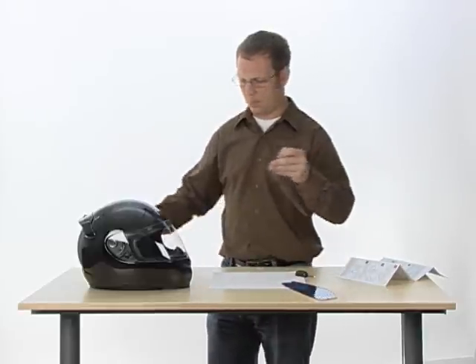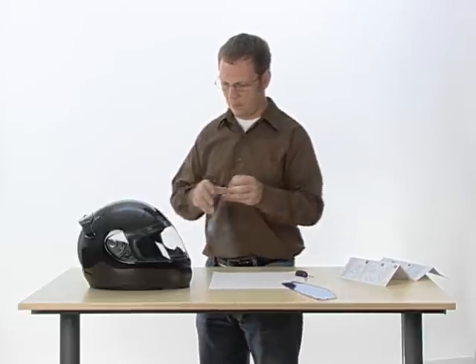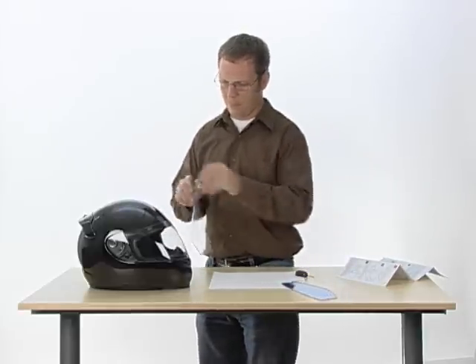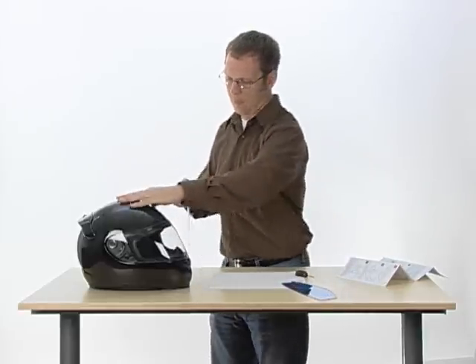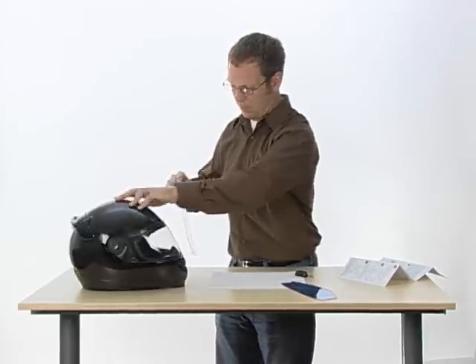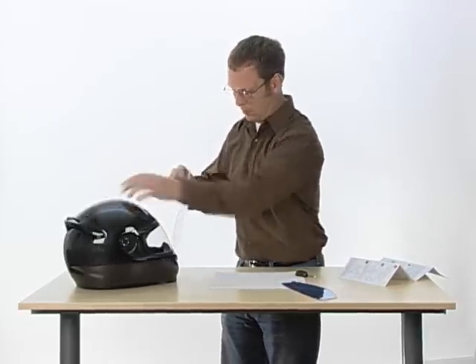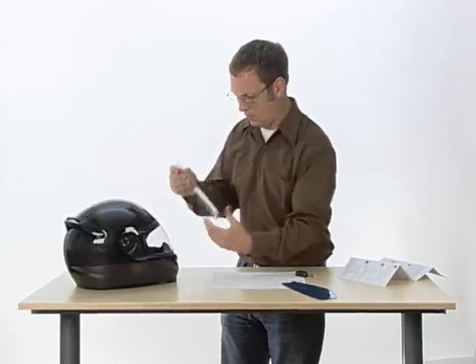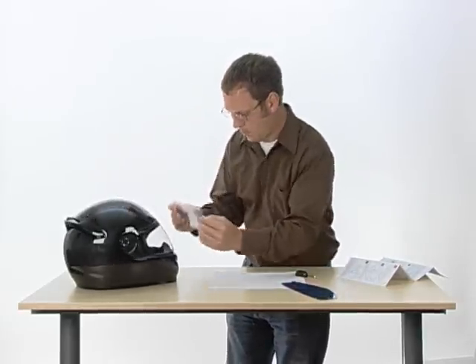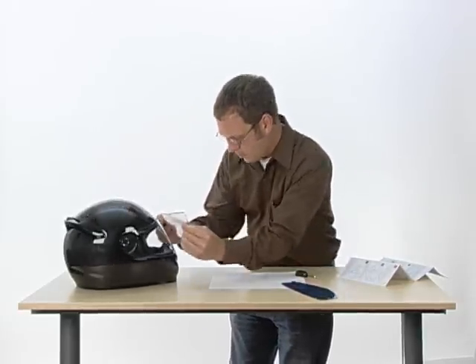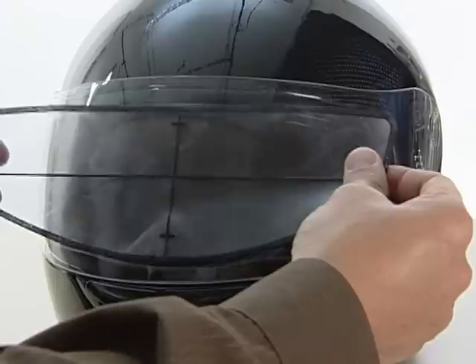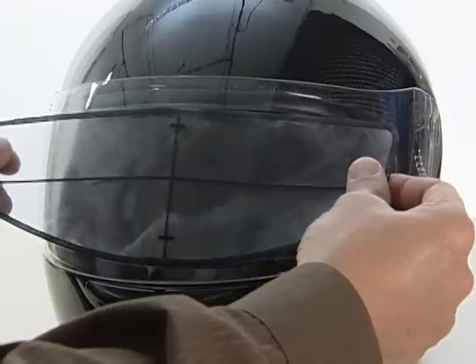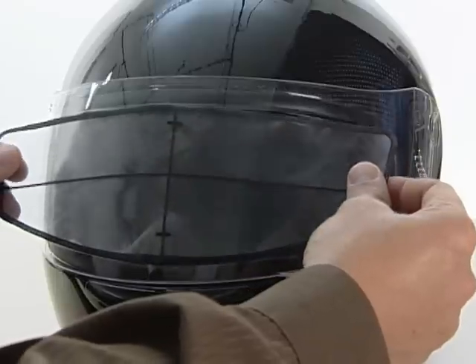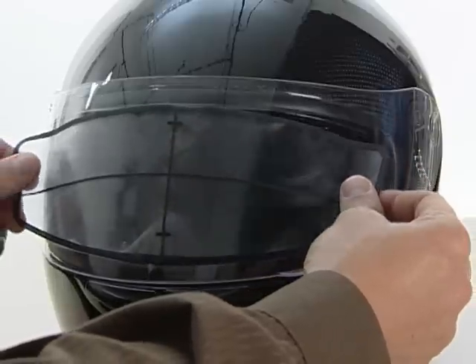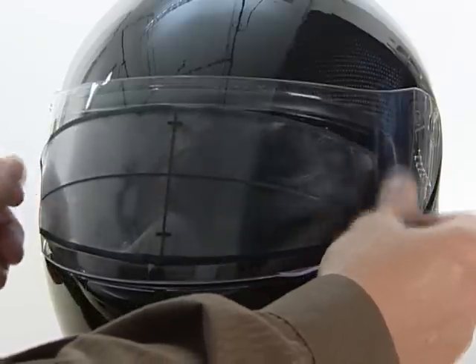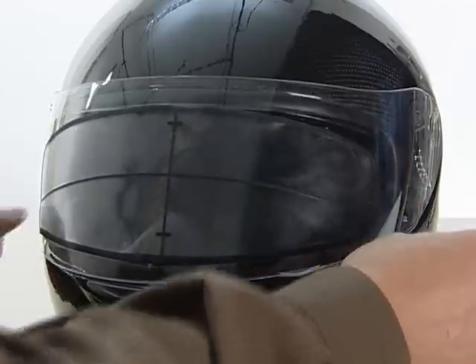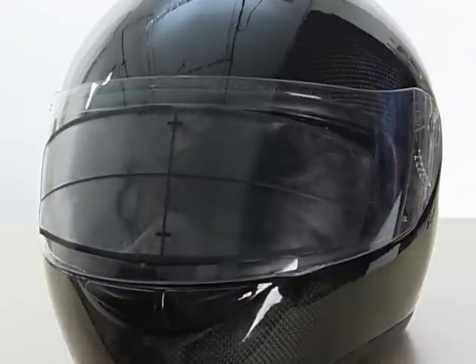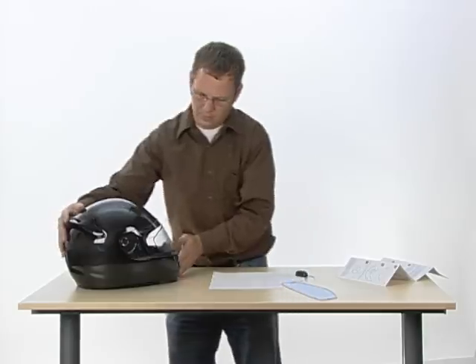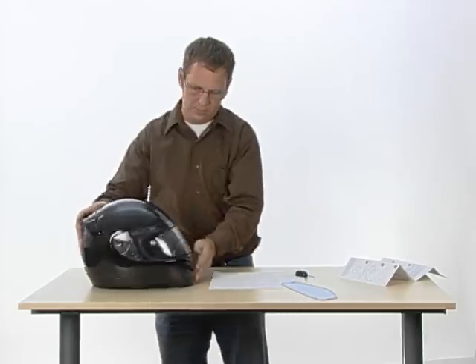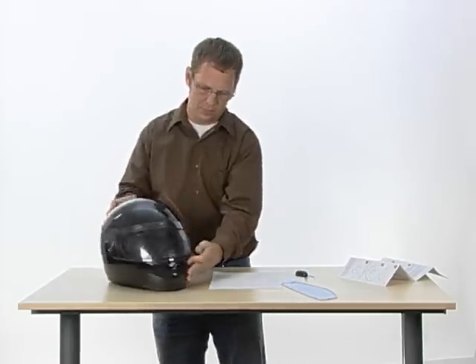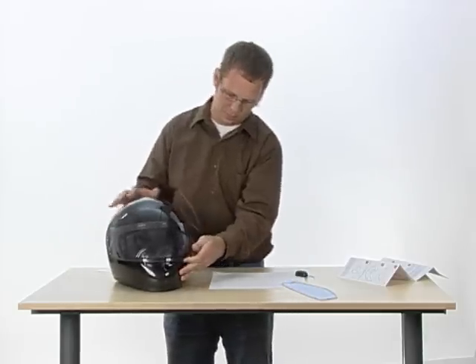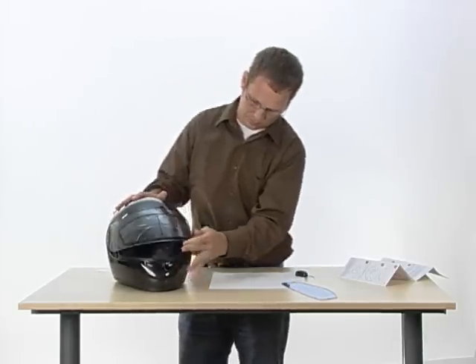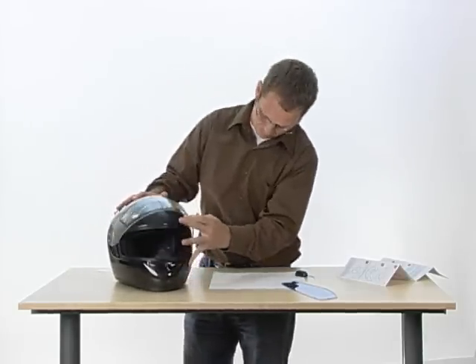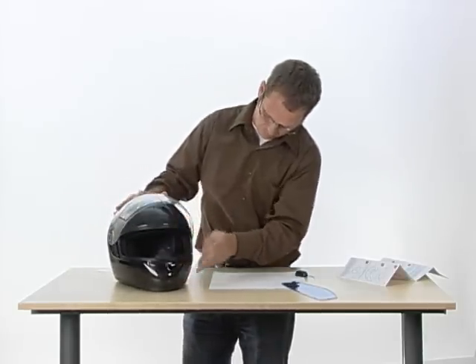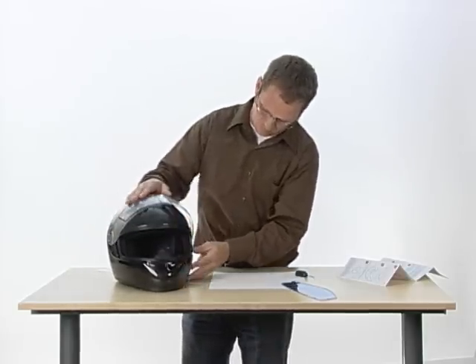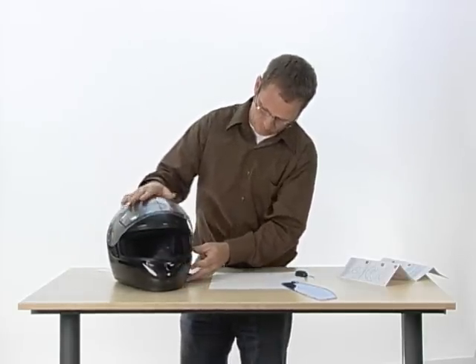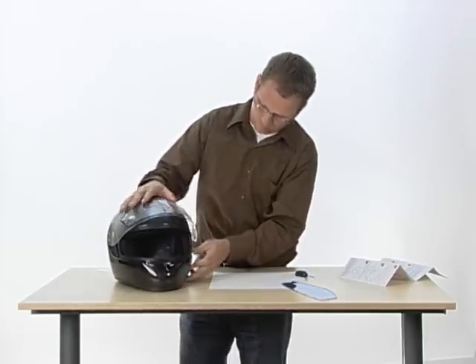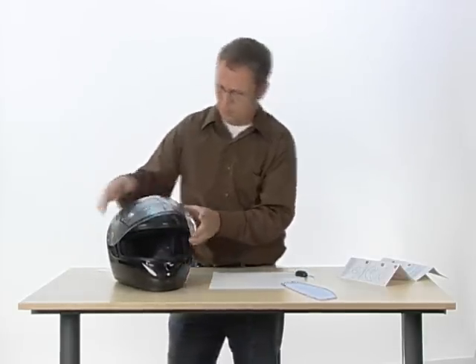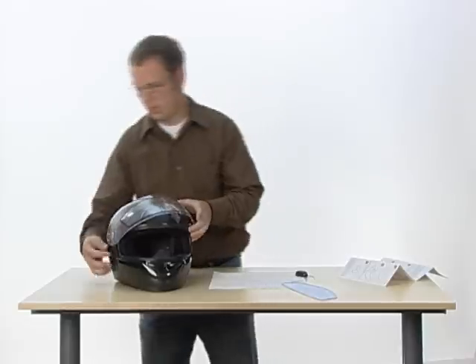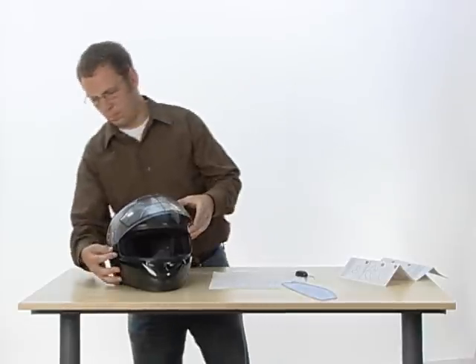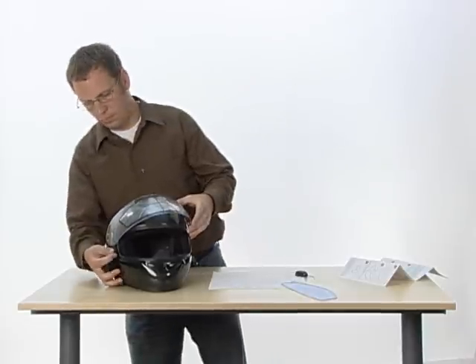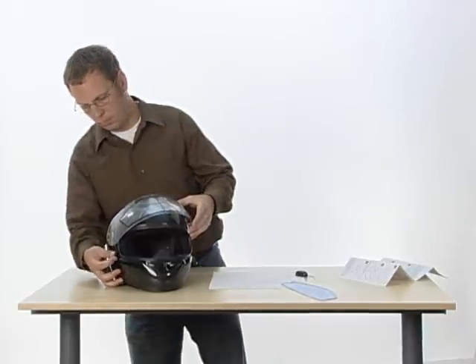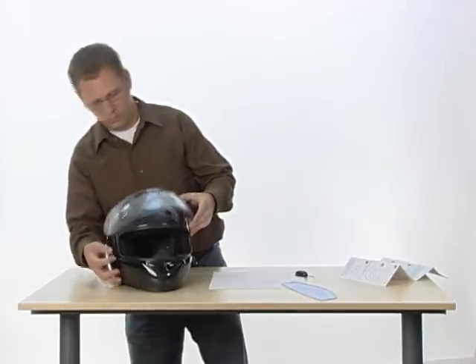Peel away the backing from the vinyl installation template and center it on the visible area of the face shield. Remove the face shield from the helmet and set it down on a soft surface.